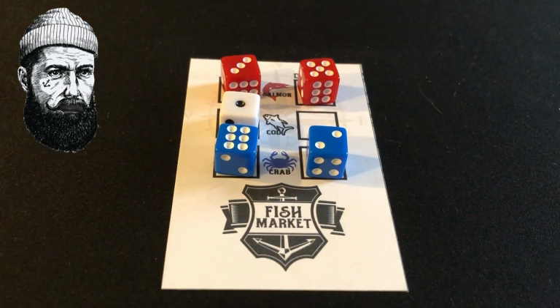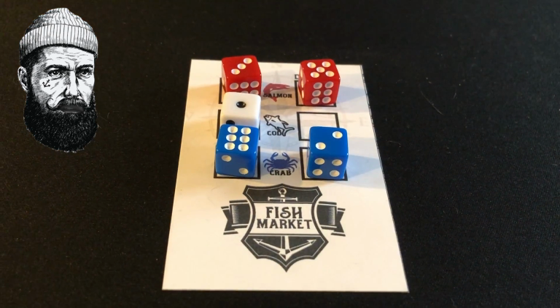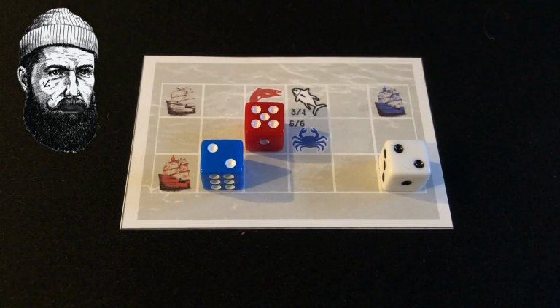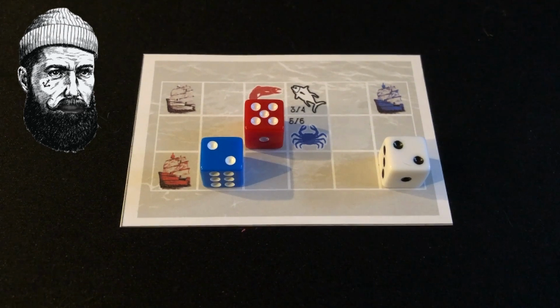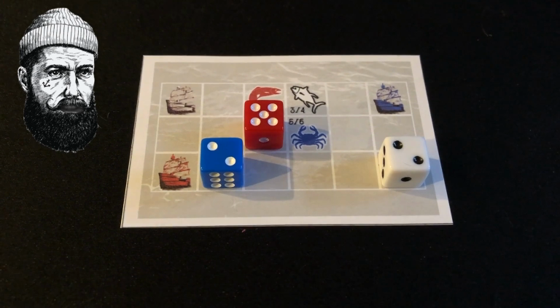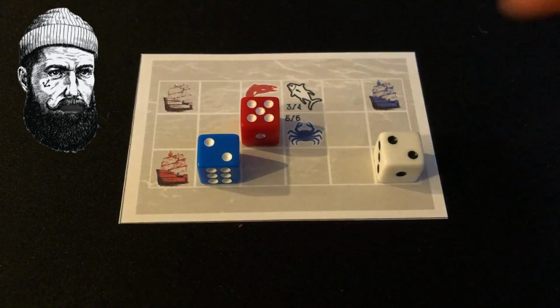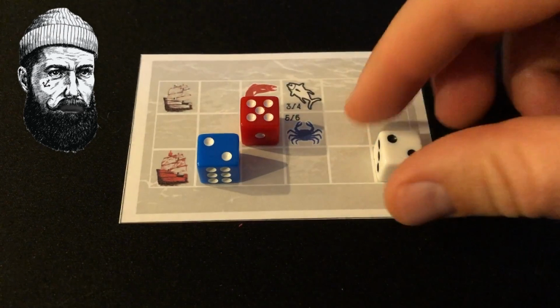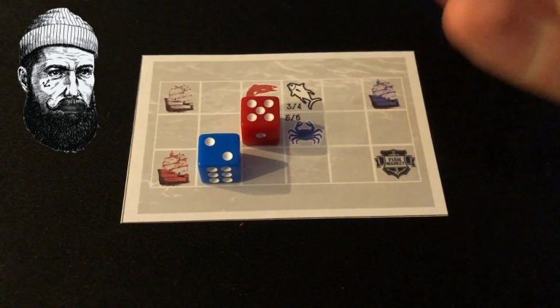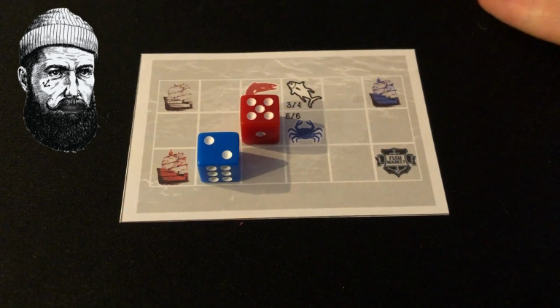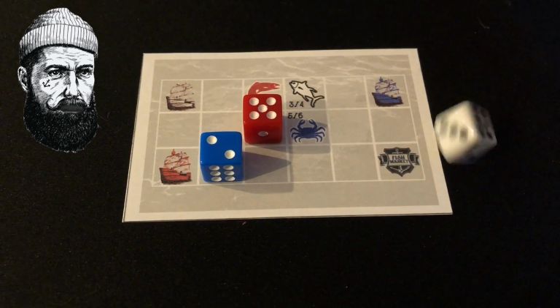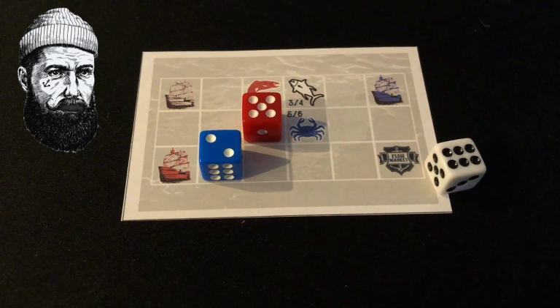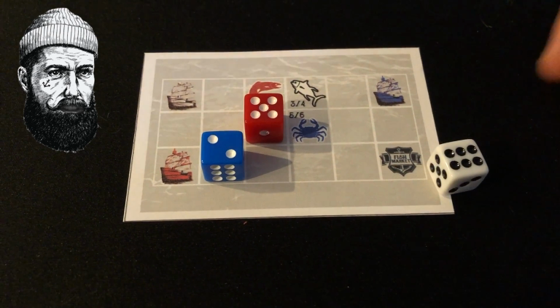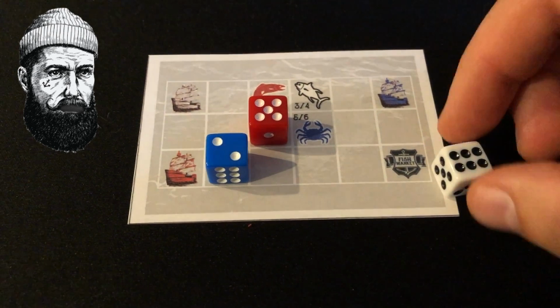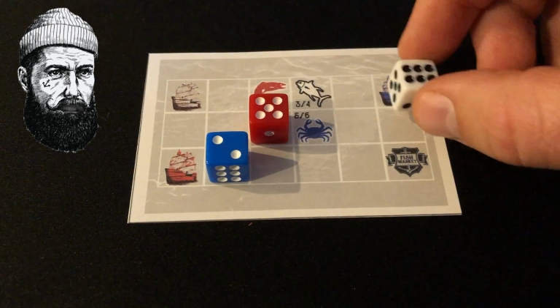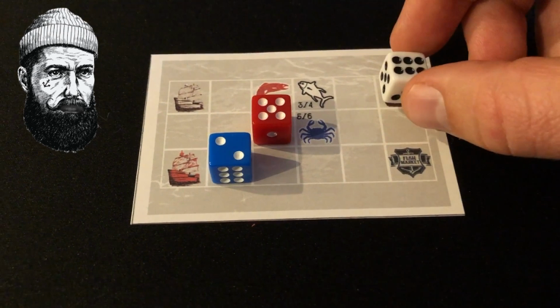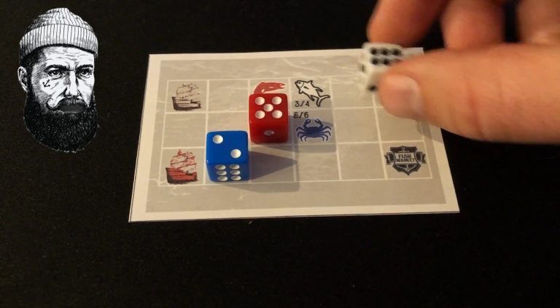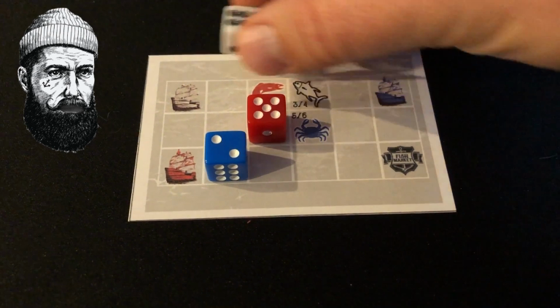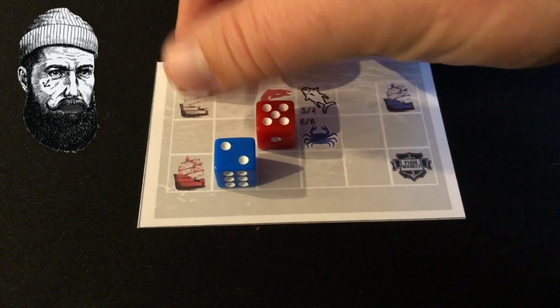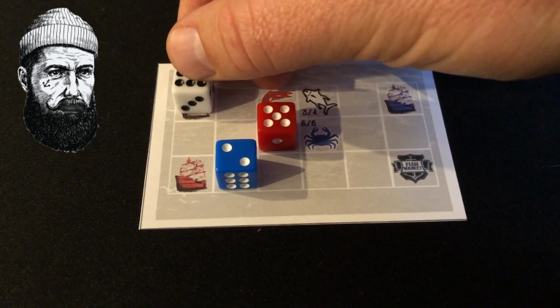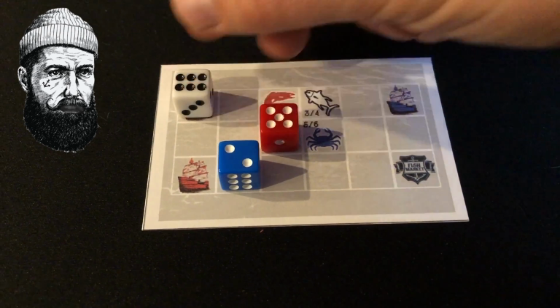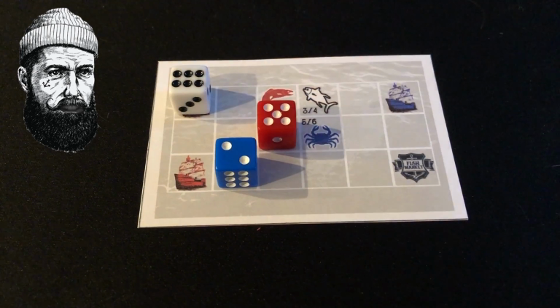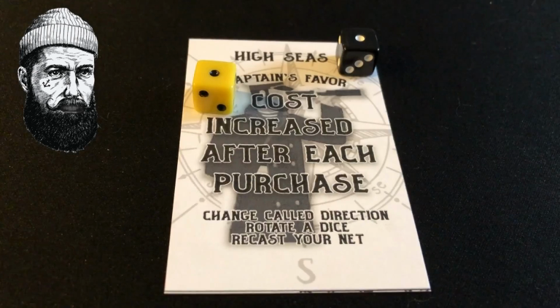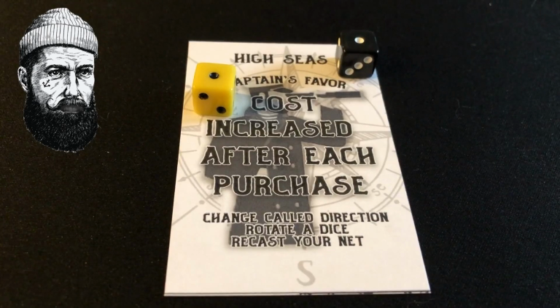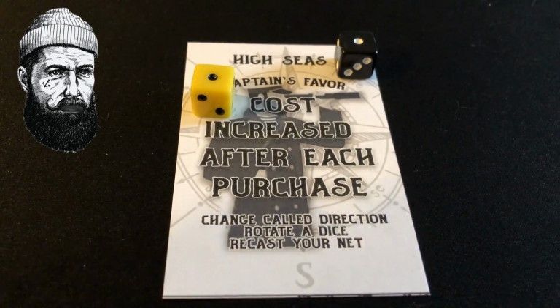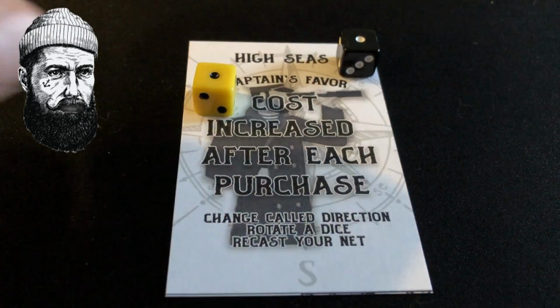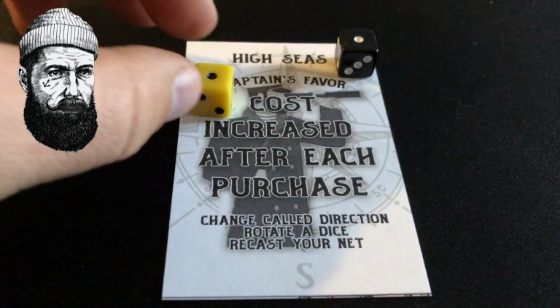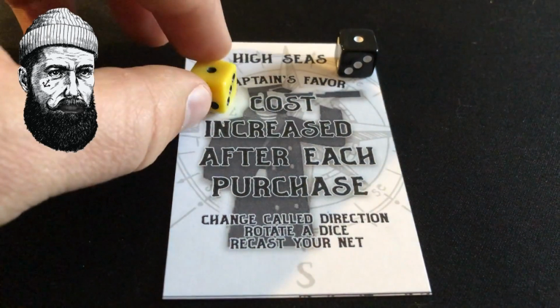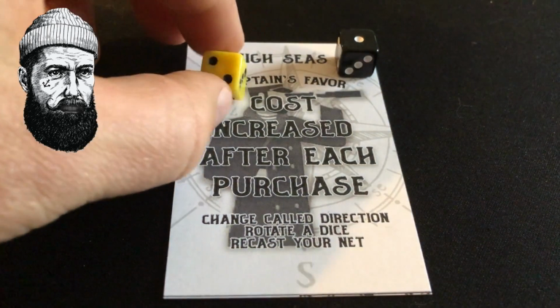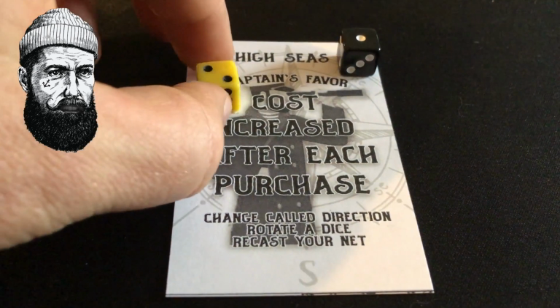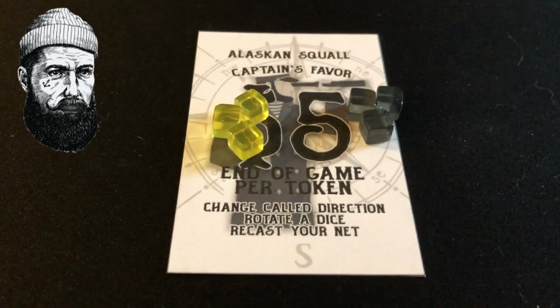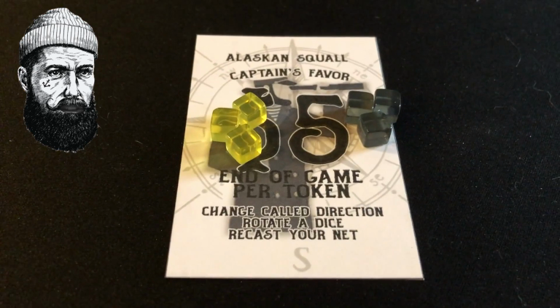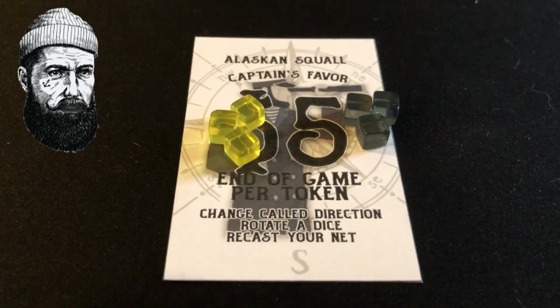The player resets their ship by rolling the dice and redeploying their ship from its starting location. There is an additional element of the game I haven't mentioned yet: the captain's favor.